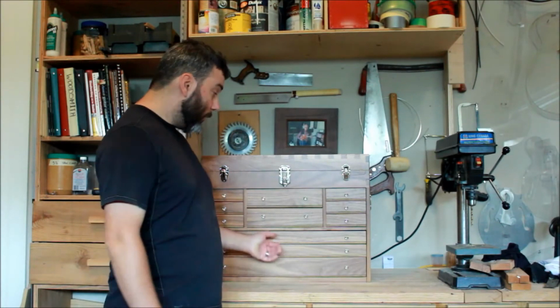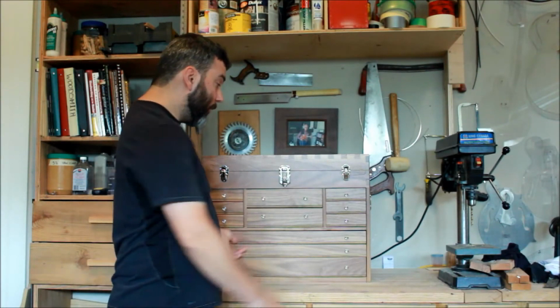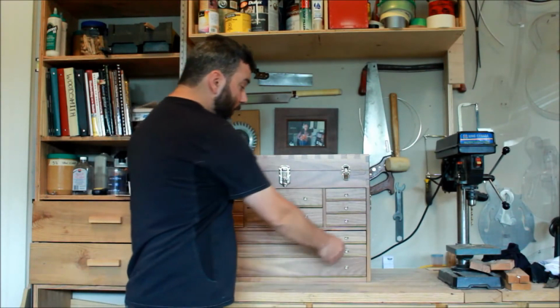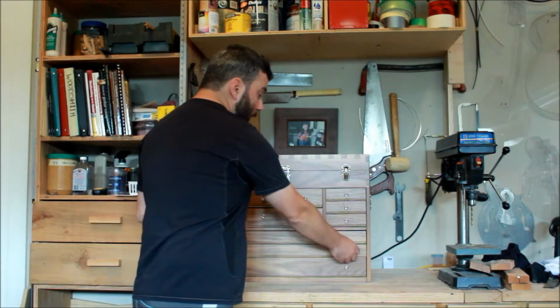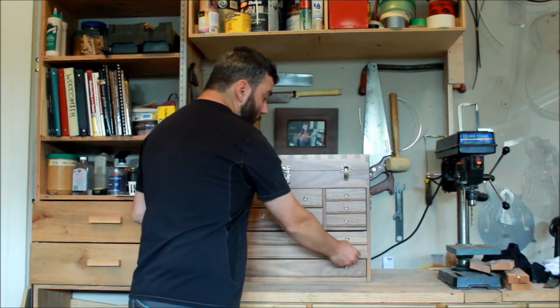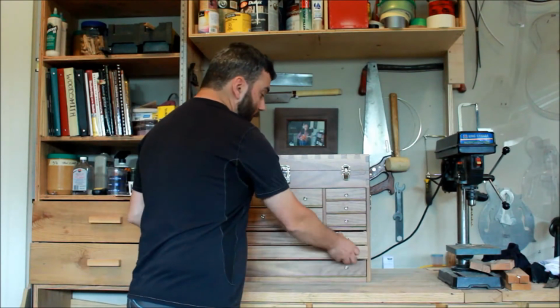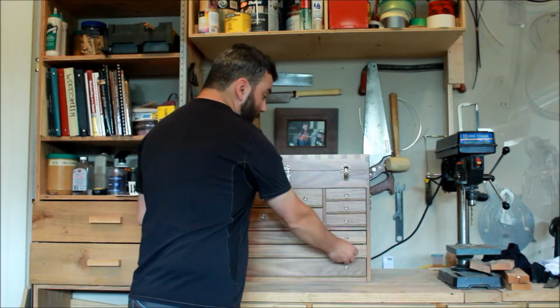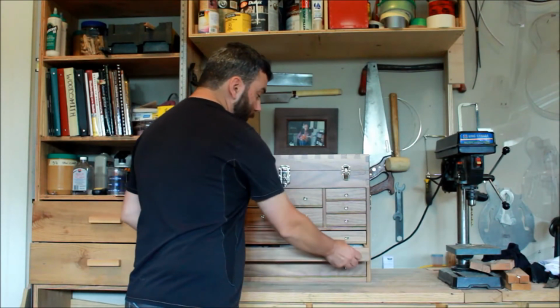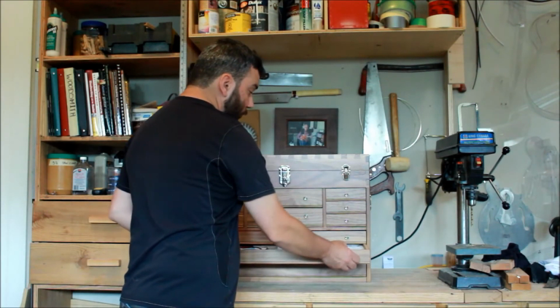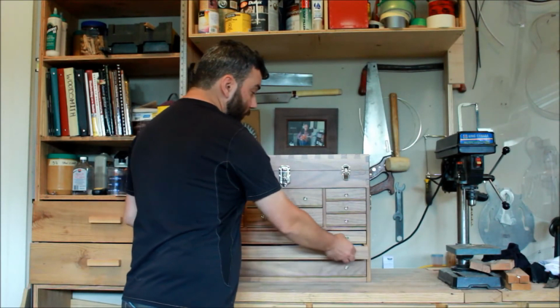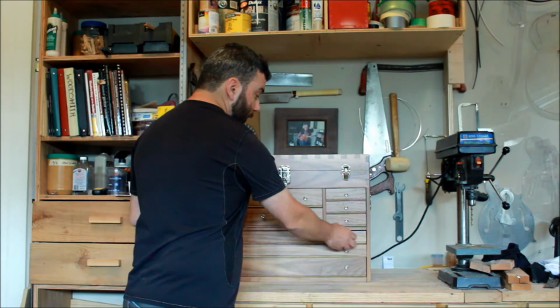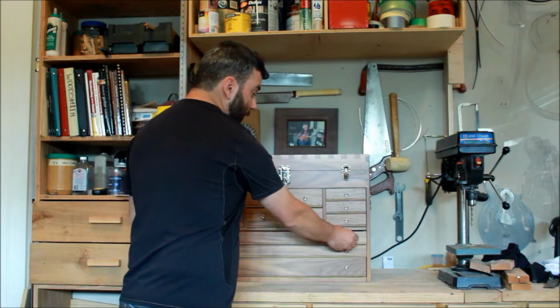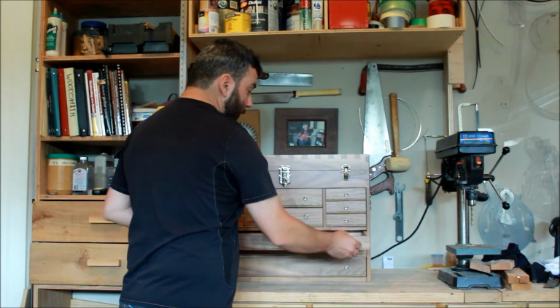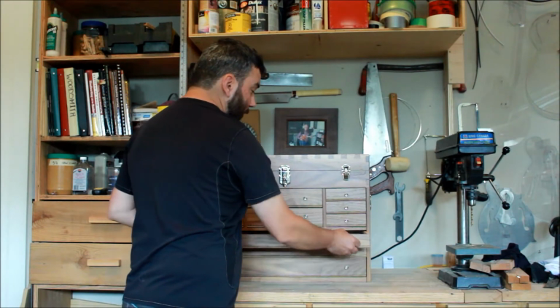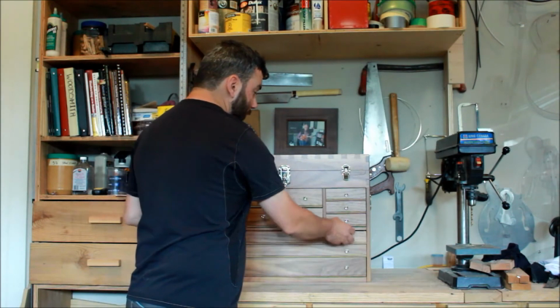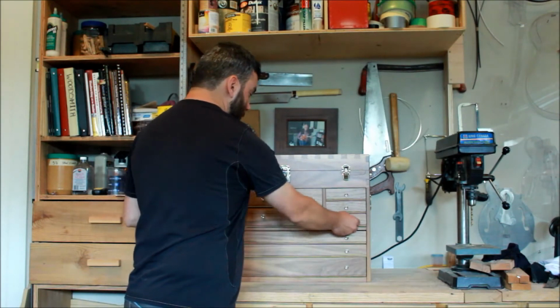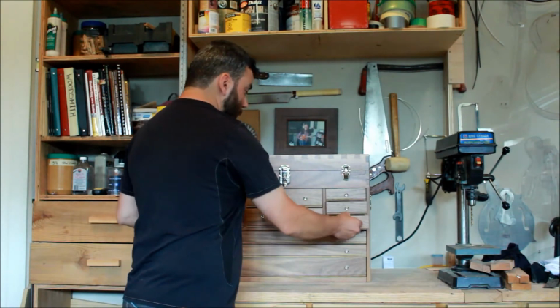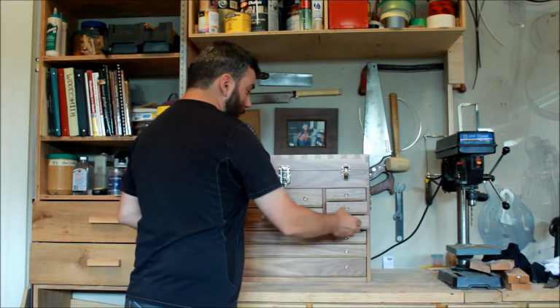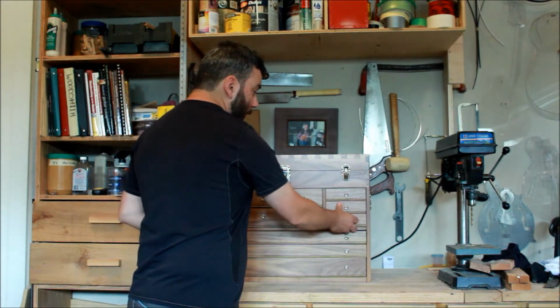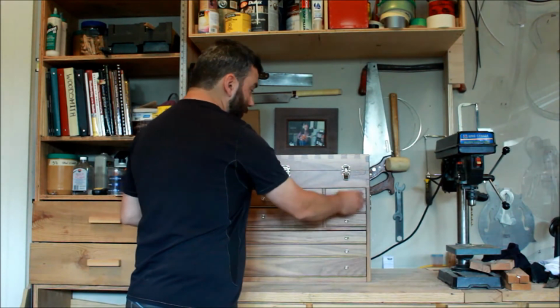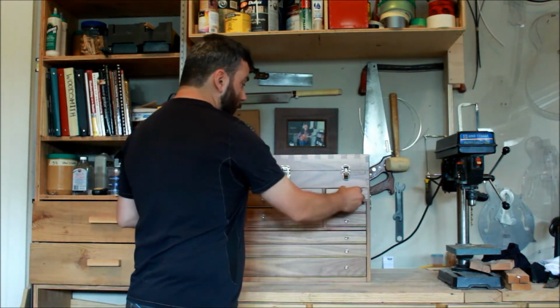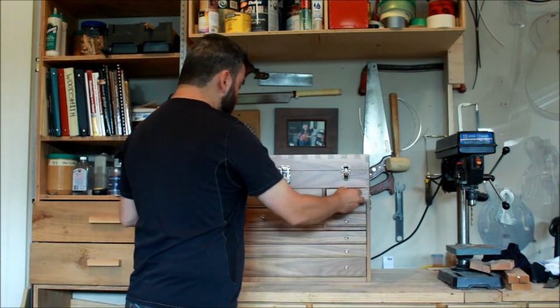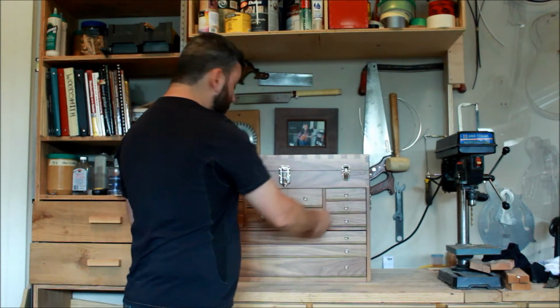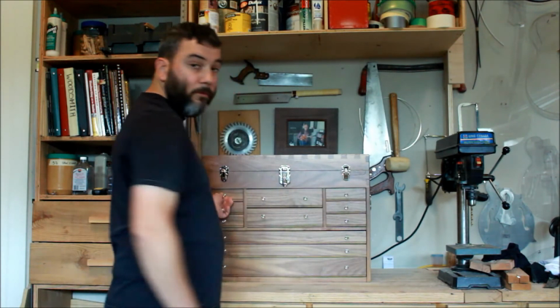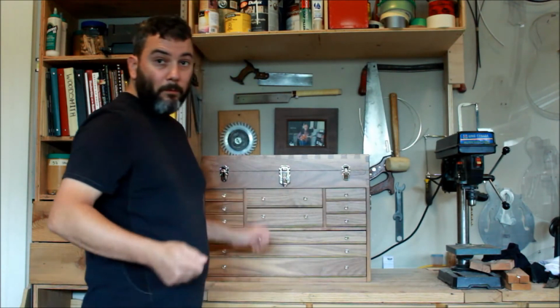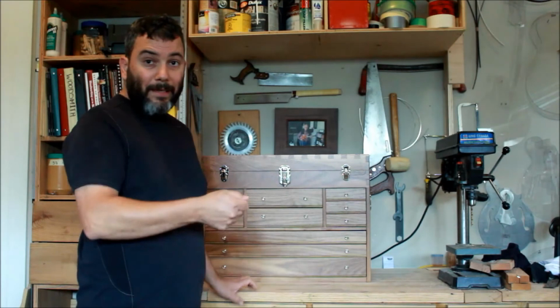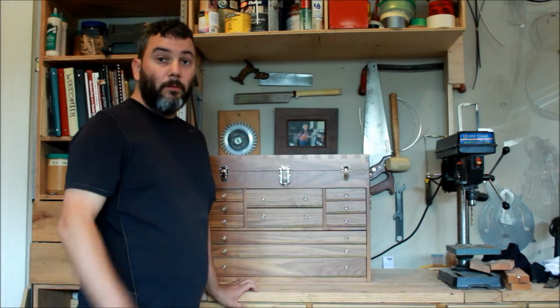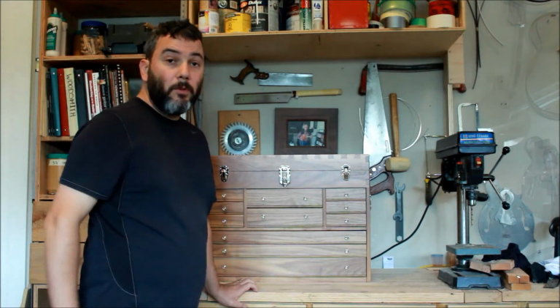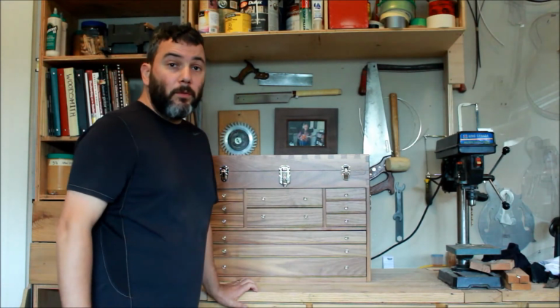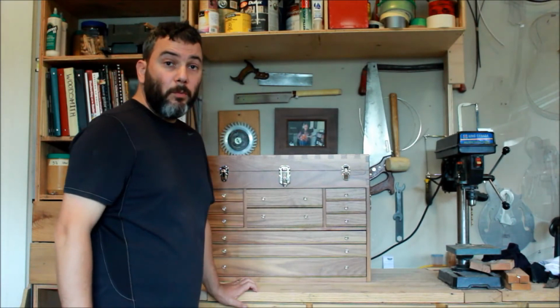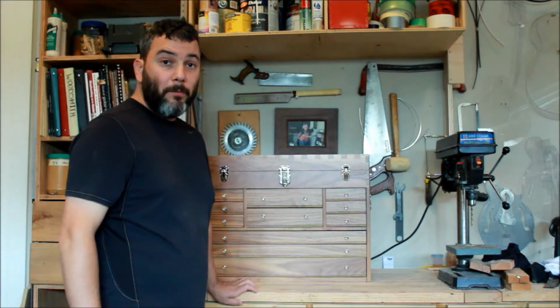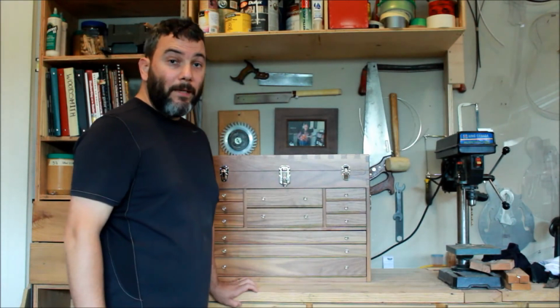Now I actually have drawers that are very functional. They slide in and out easily, and I won't have any more problems with them binding when I'm trying to push them back in.